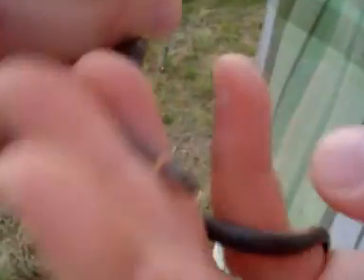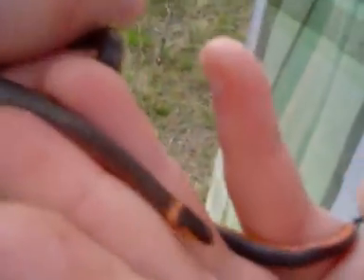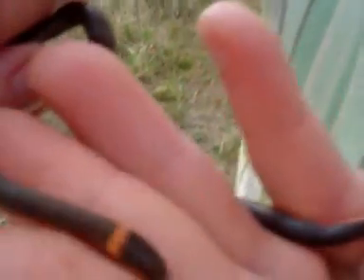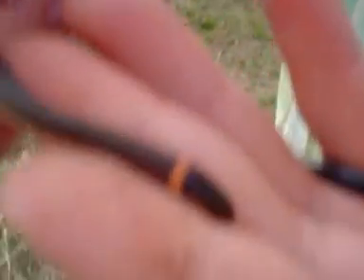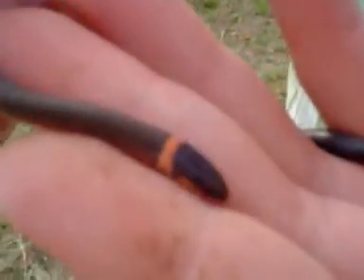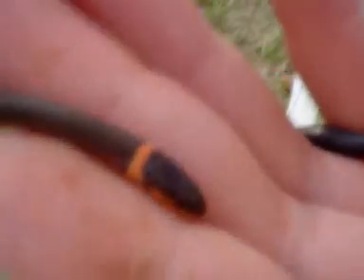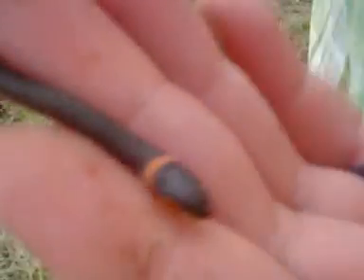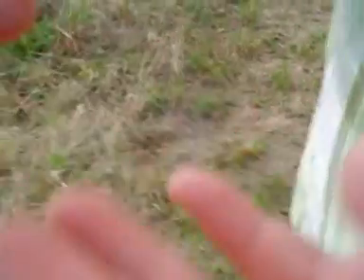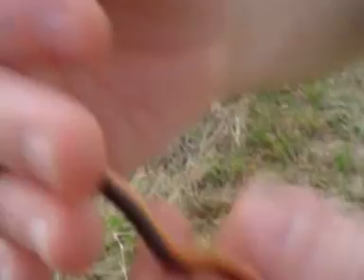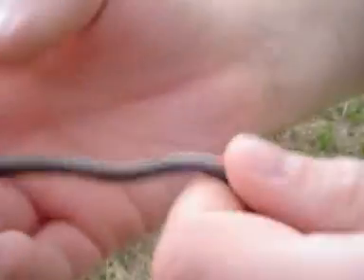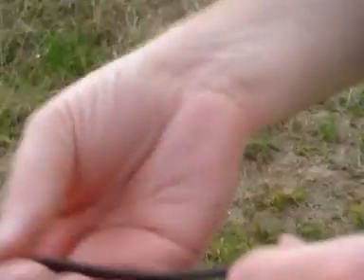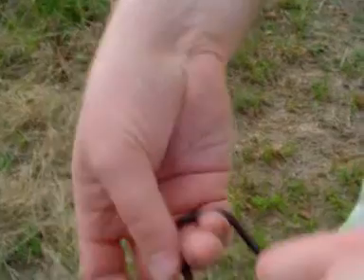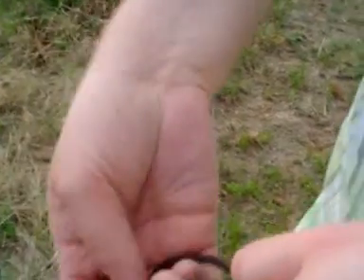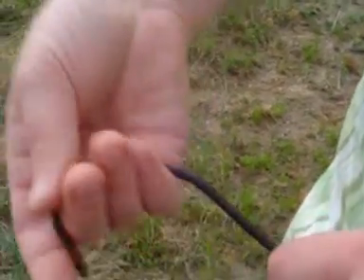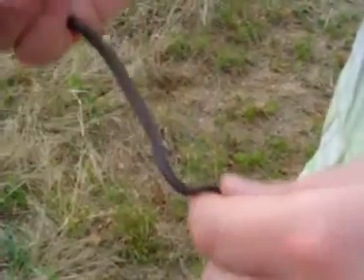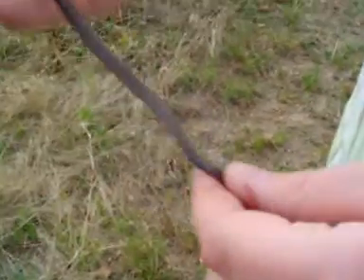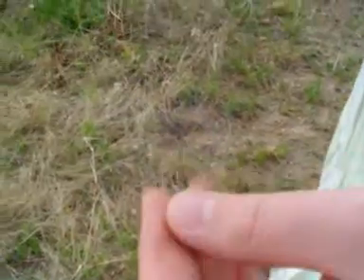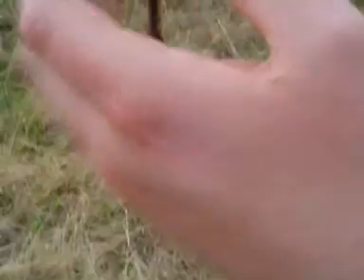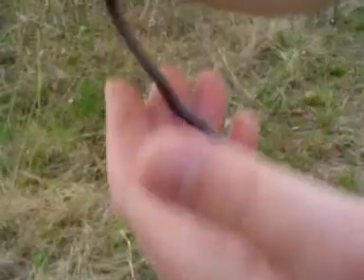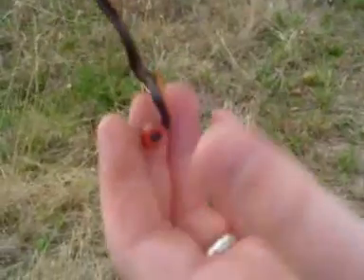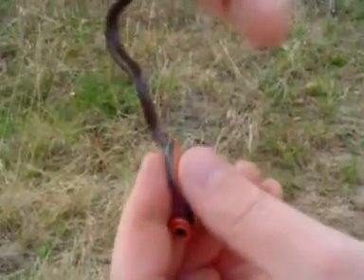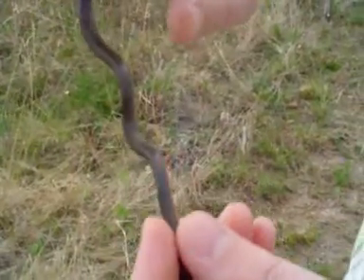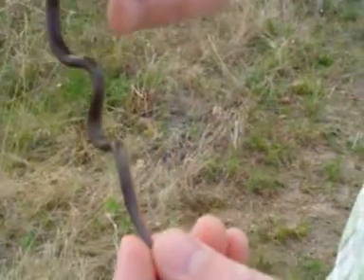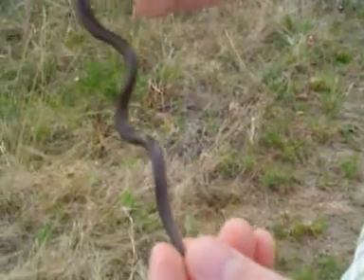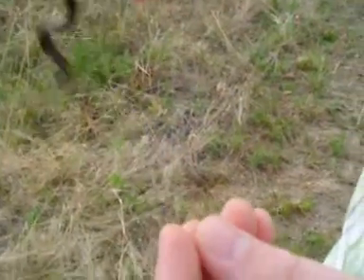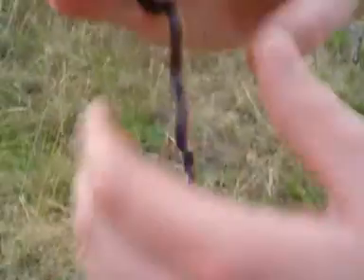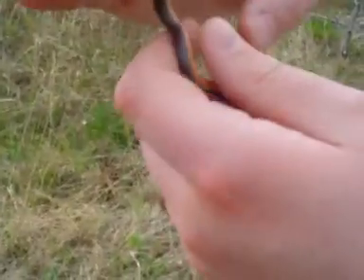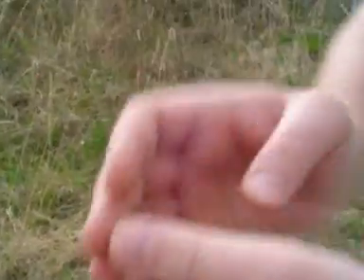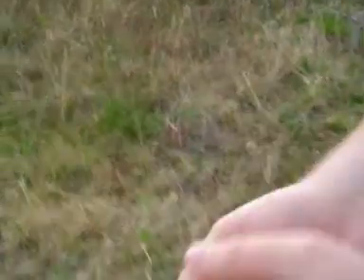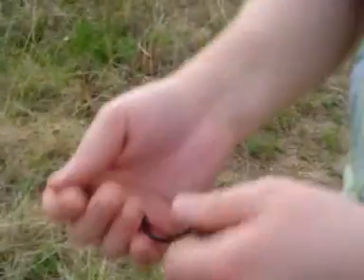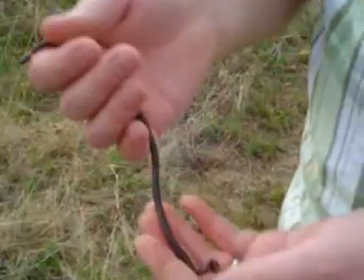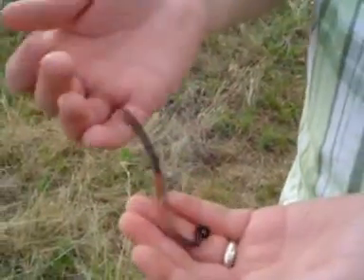Nice orange ring around the neck, and this one is fairly long. The maximum length is about 15 inches. This one is probably 7 or 8 inches.